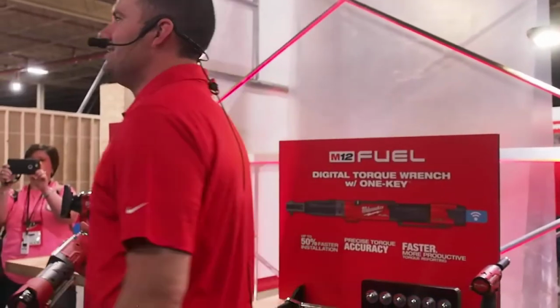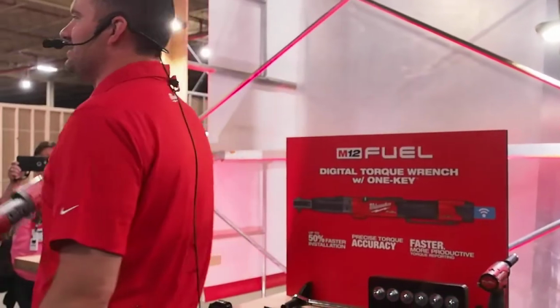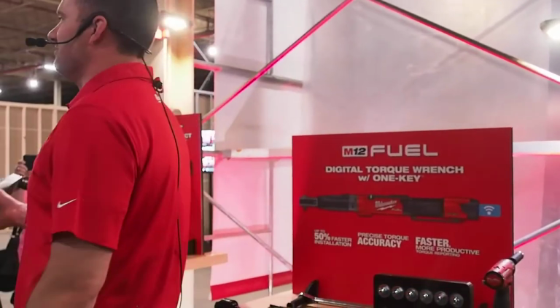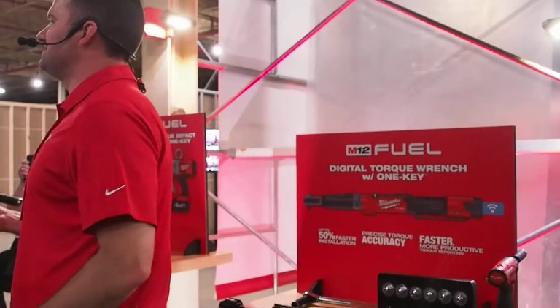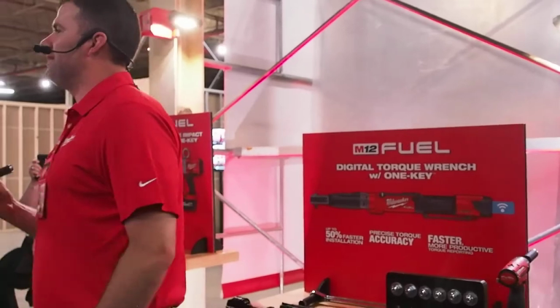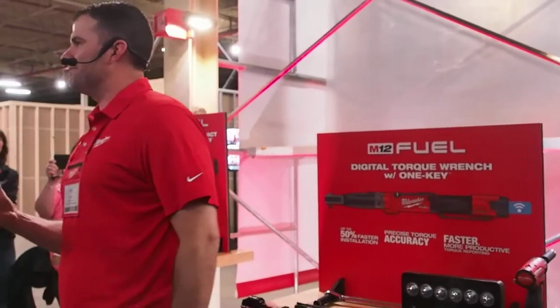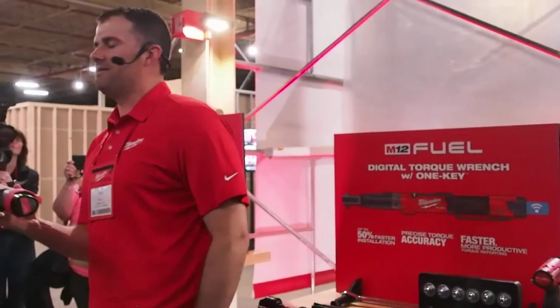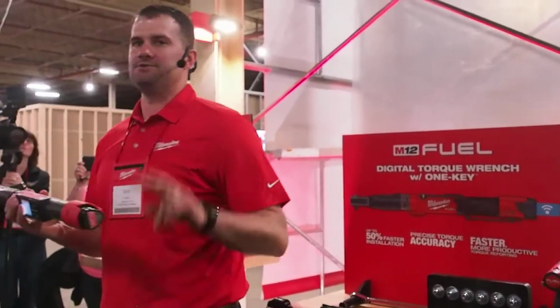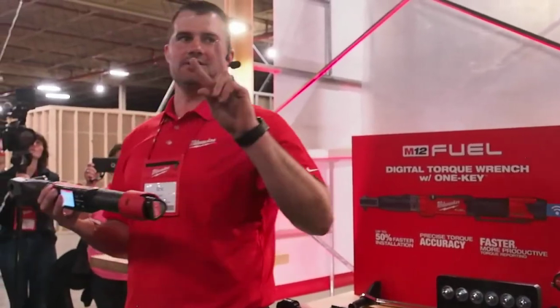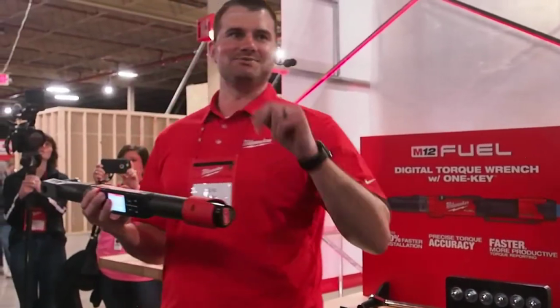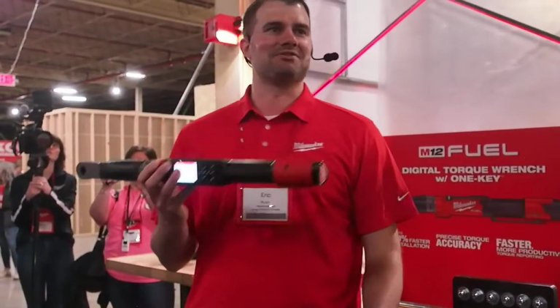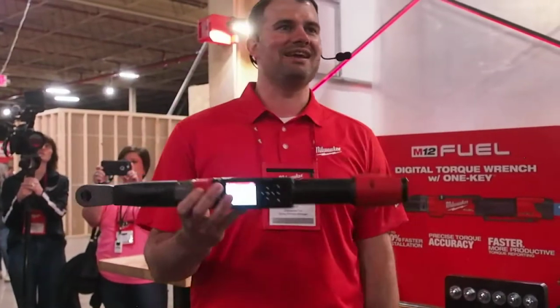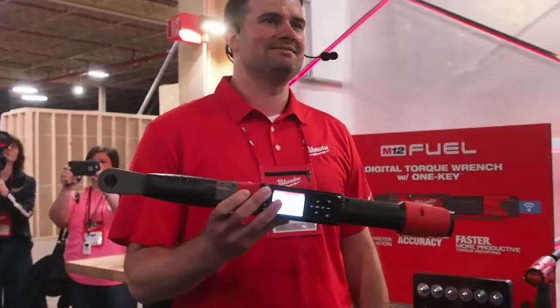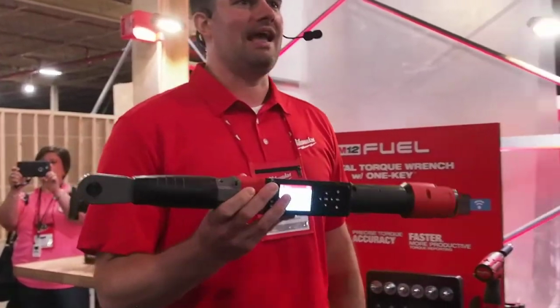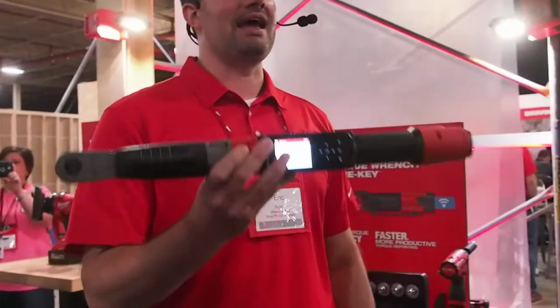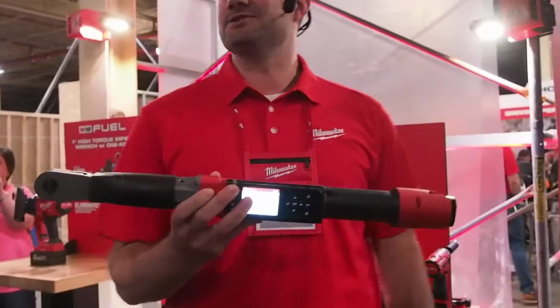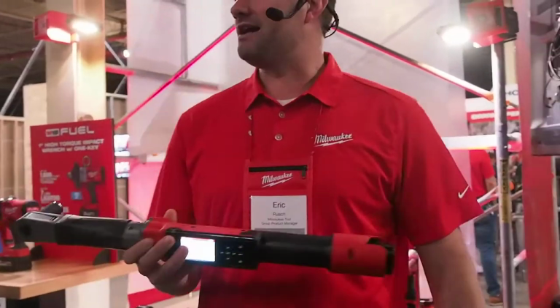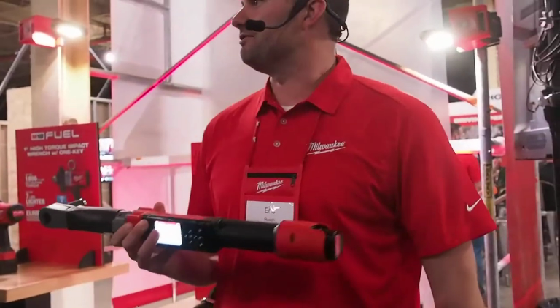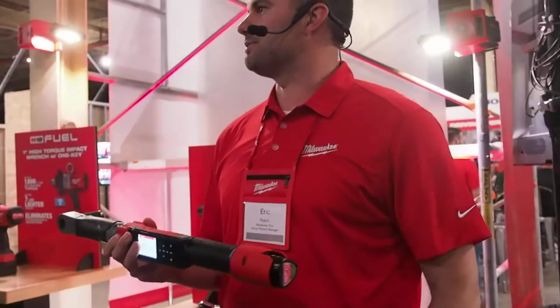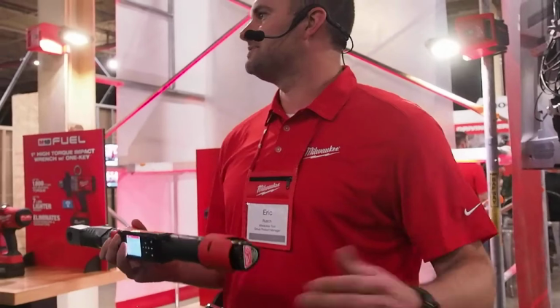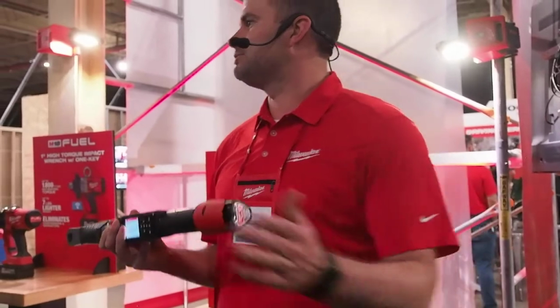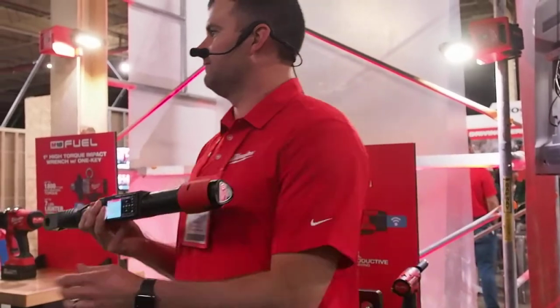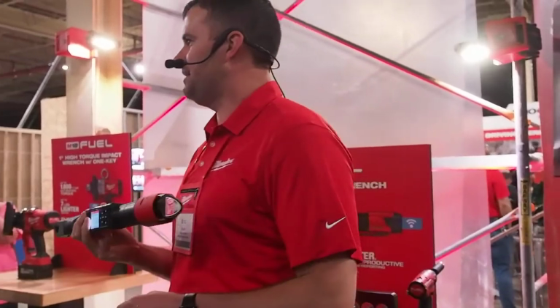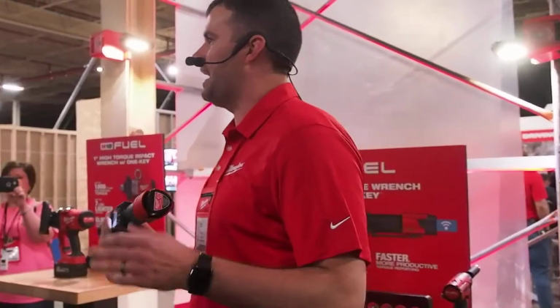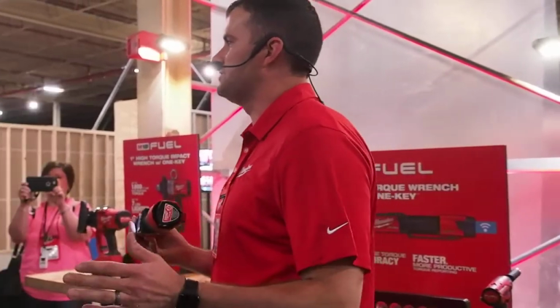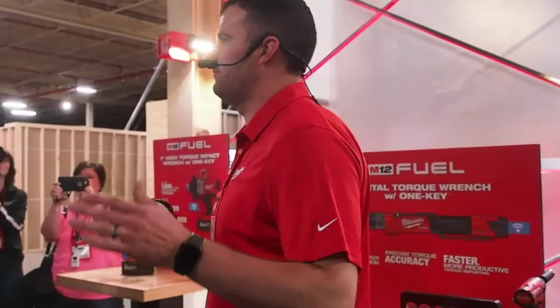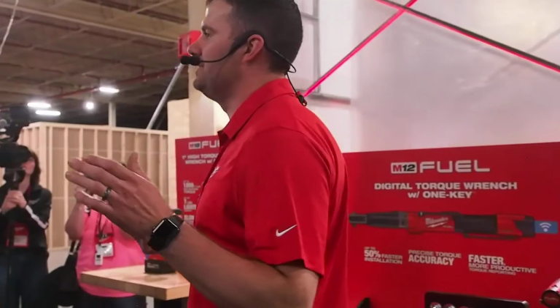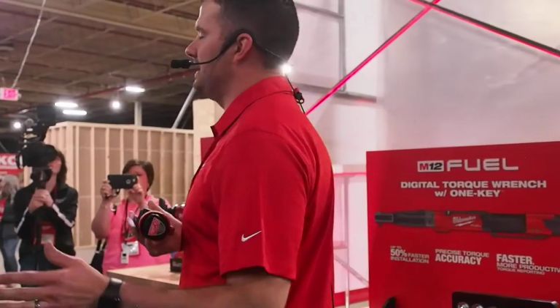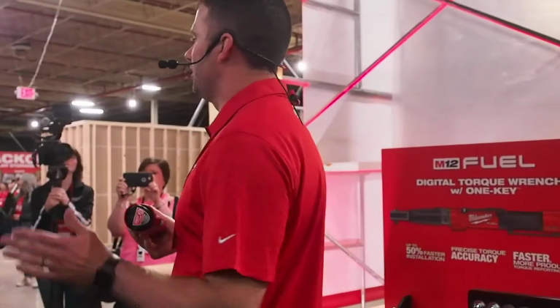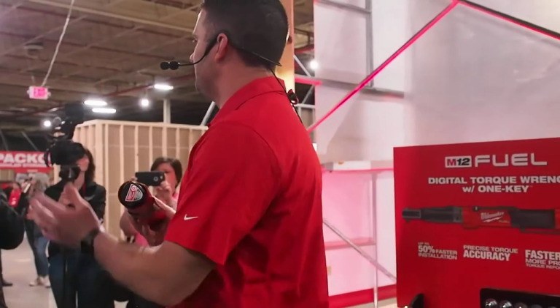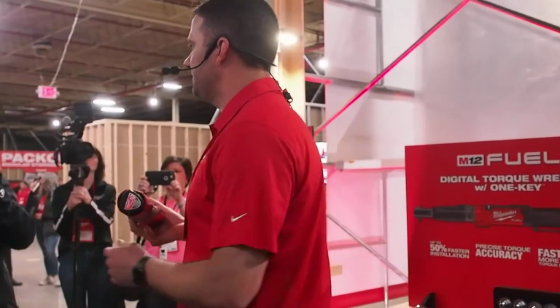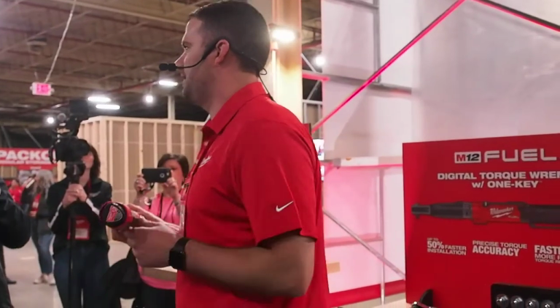So this will be released in November. We have two versions: a 3/8-inch and a half-inch drive. The 3/8 will go from 10 to 100 foot-pounds, and the half-inch will go from 10 to 150 foot-pounds.